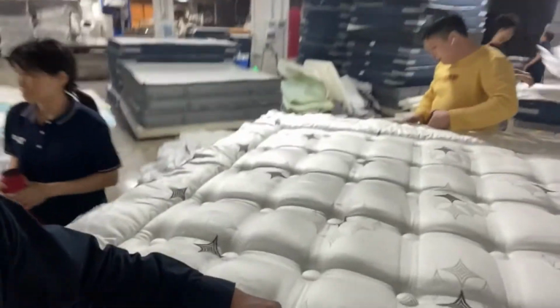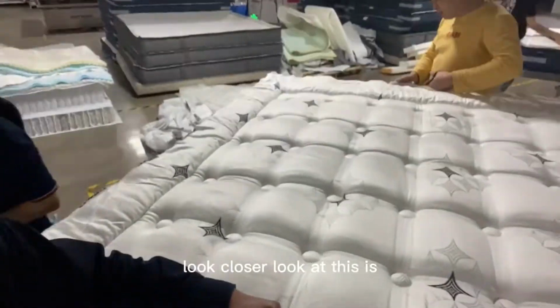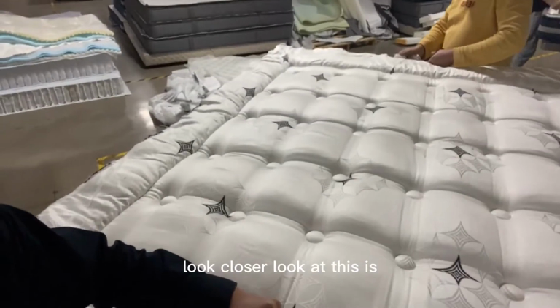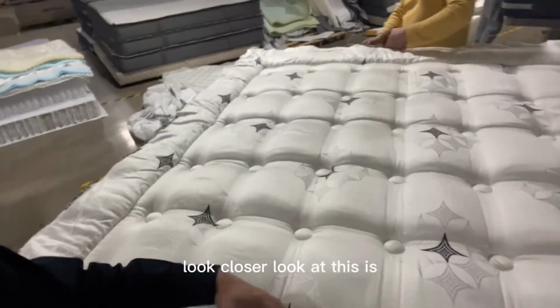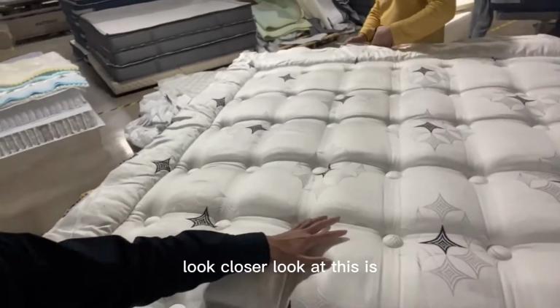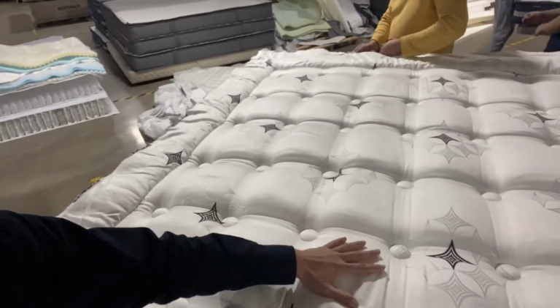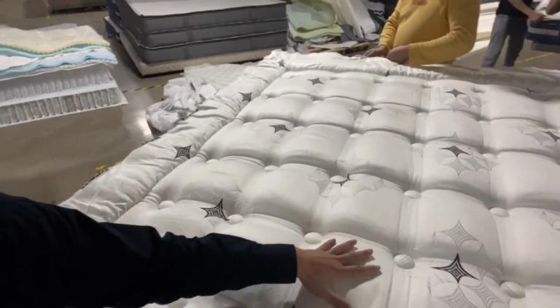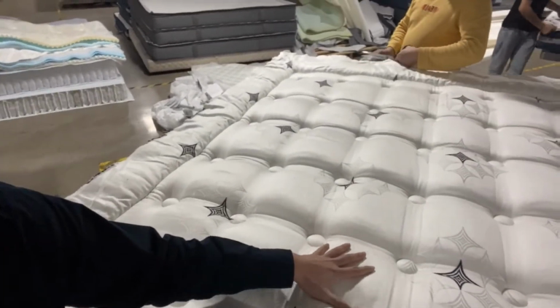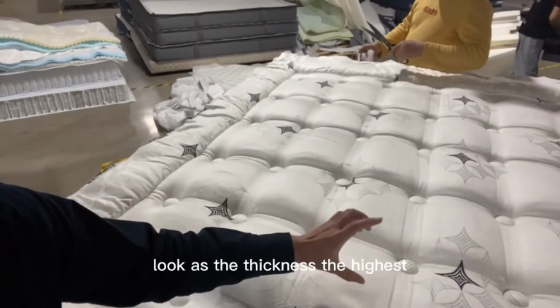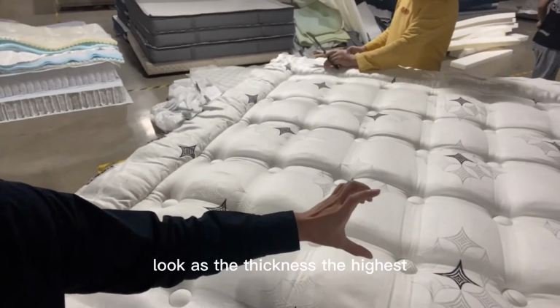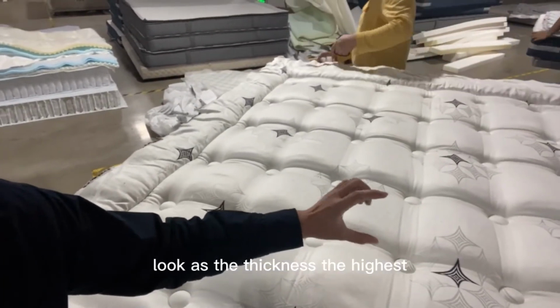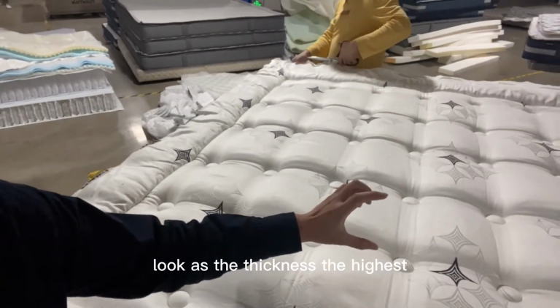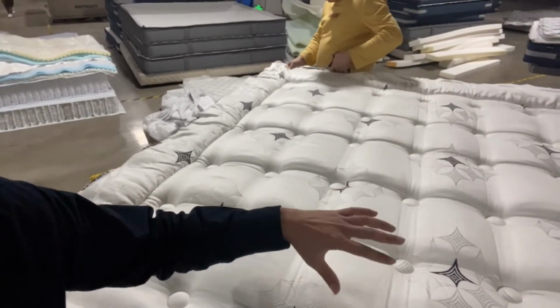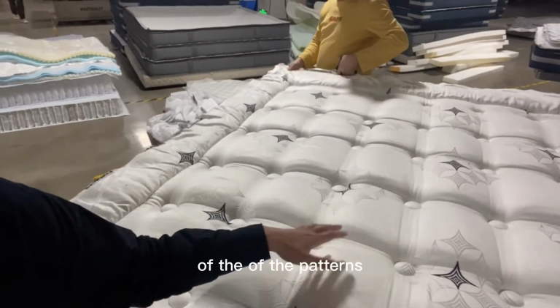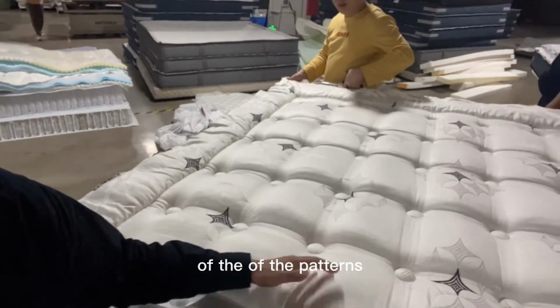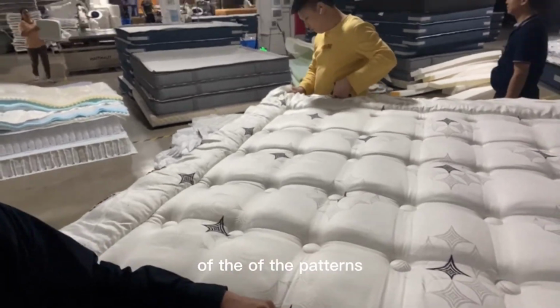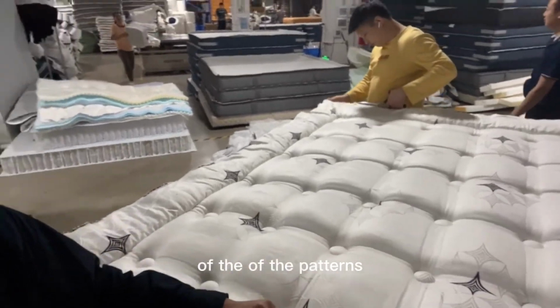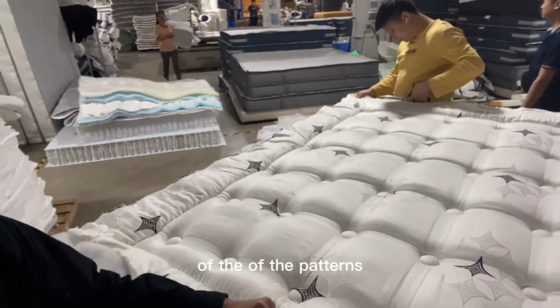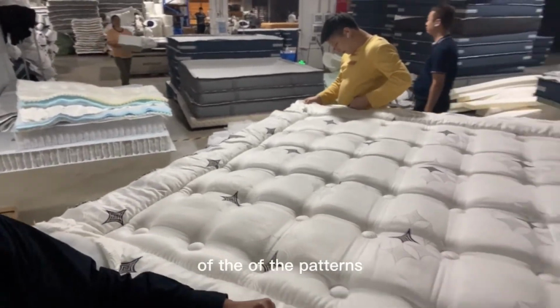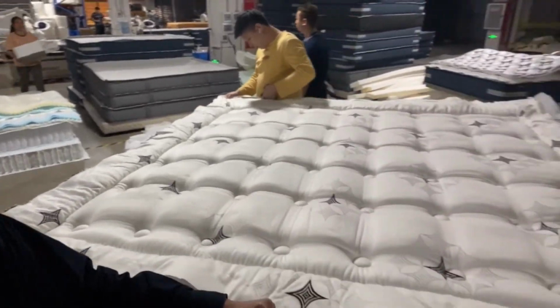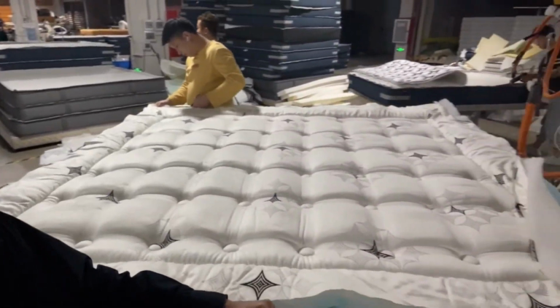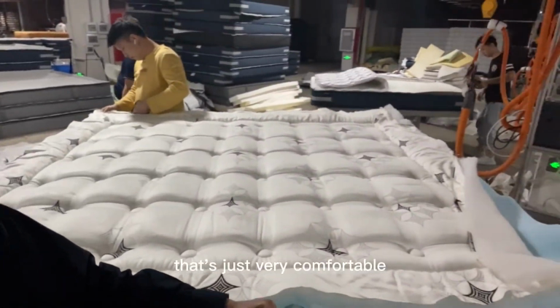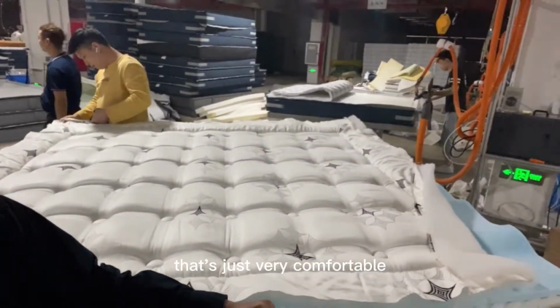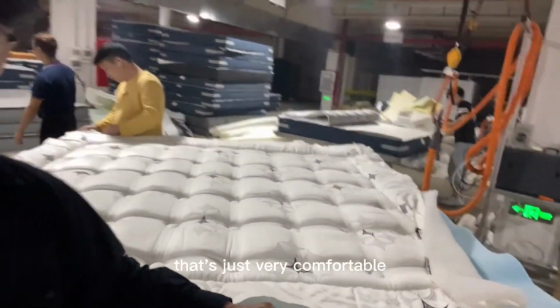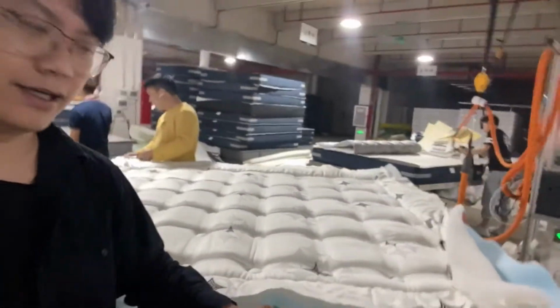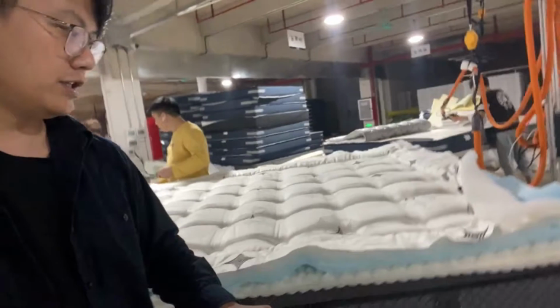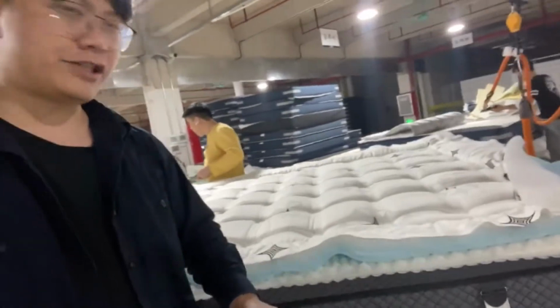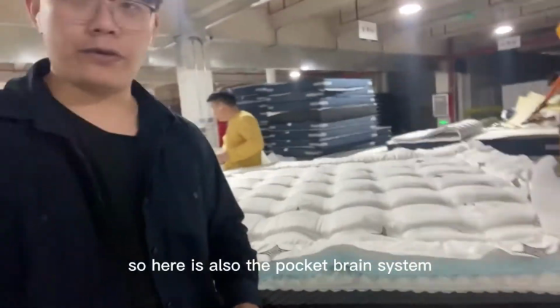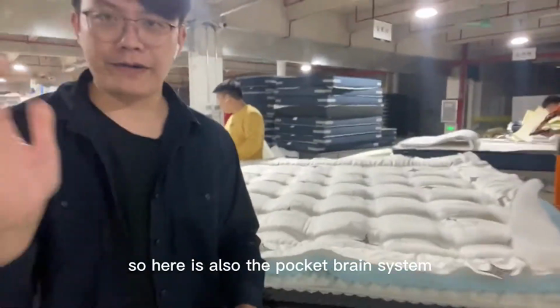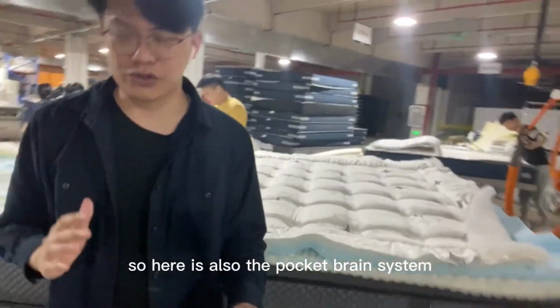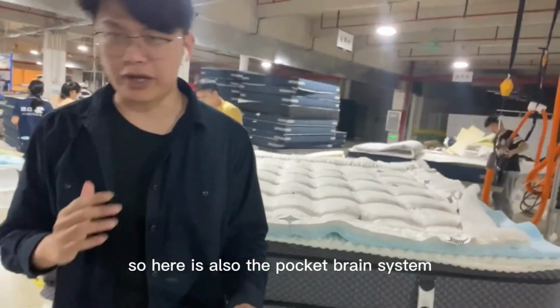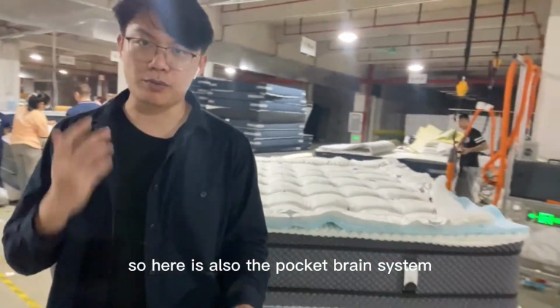Look closer at the system - look at the thickness, the height of the pockets. It's very comfortable. And here is also the open cell system.